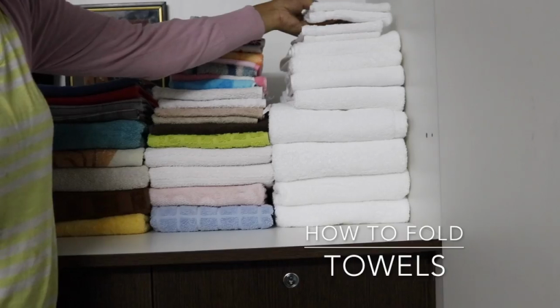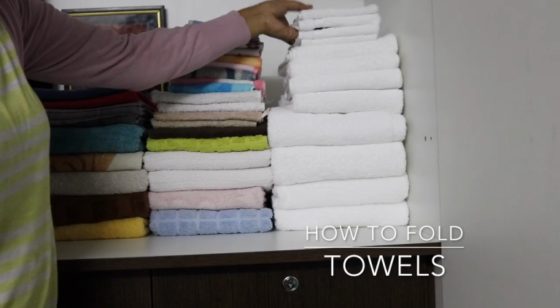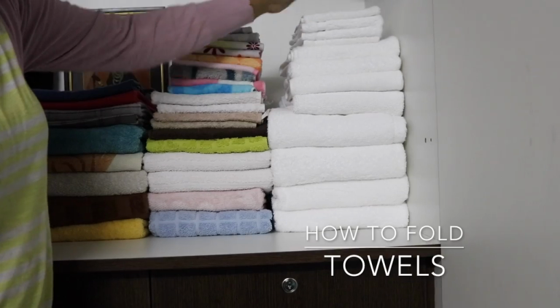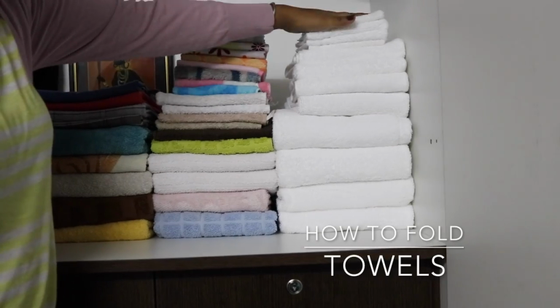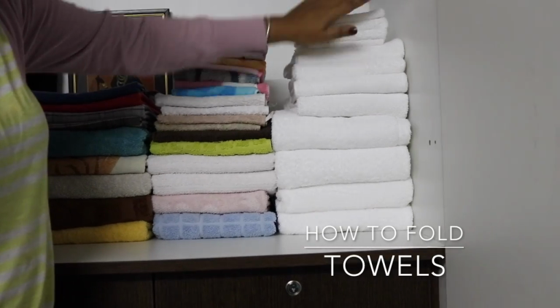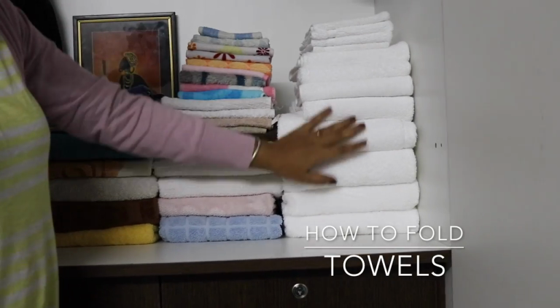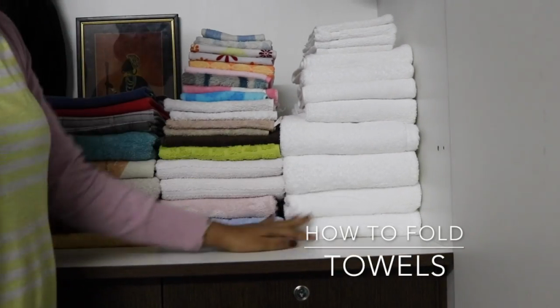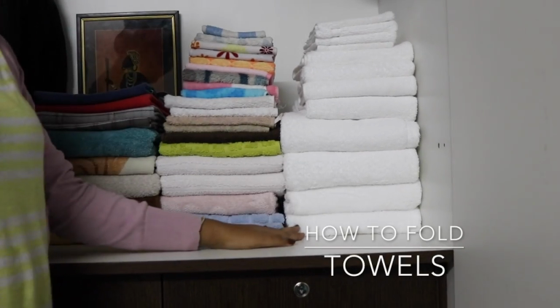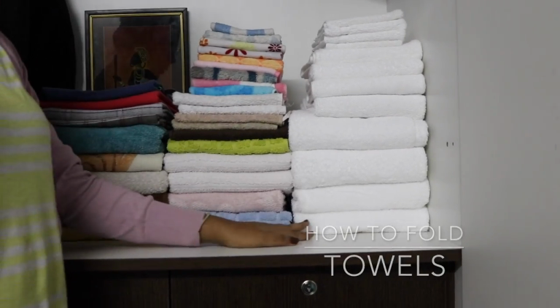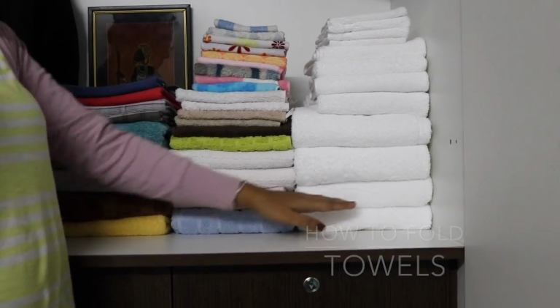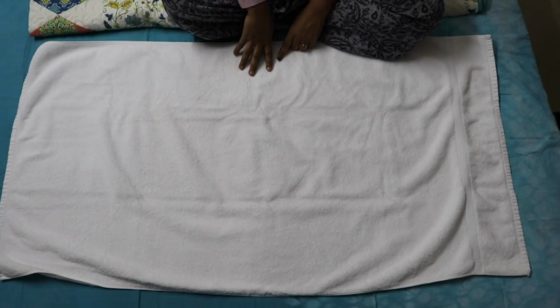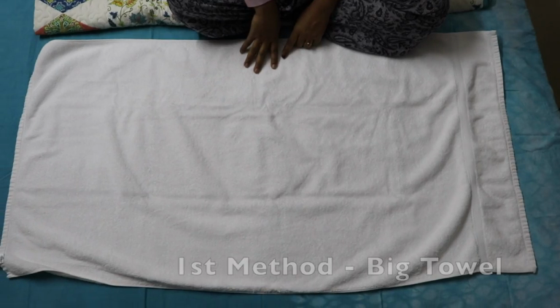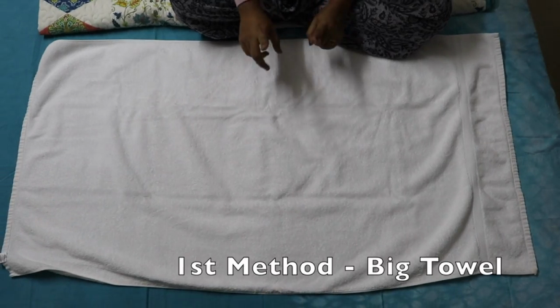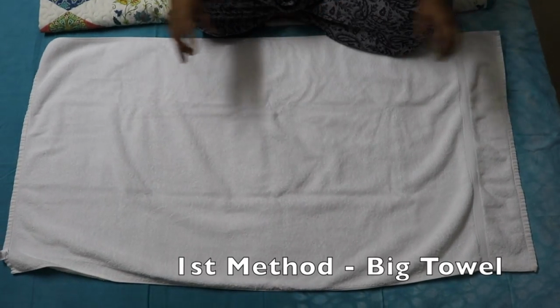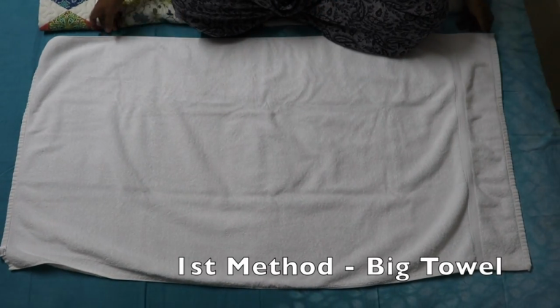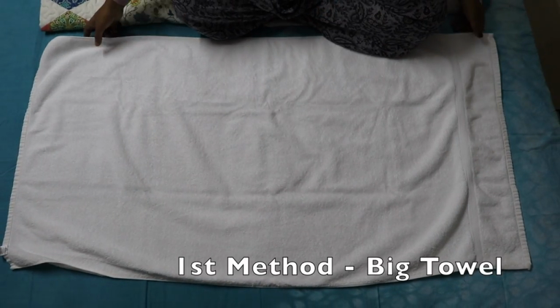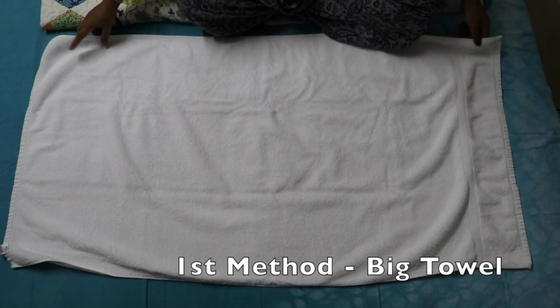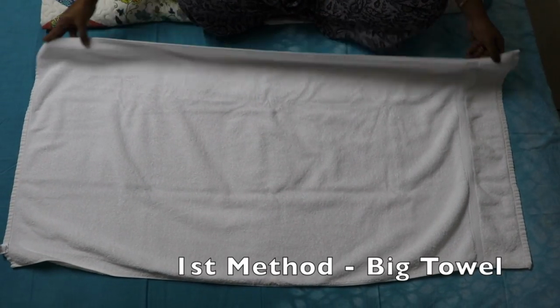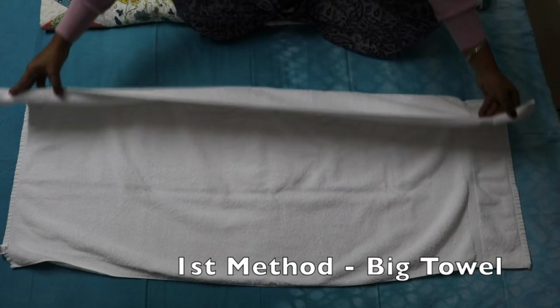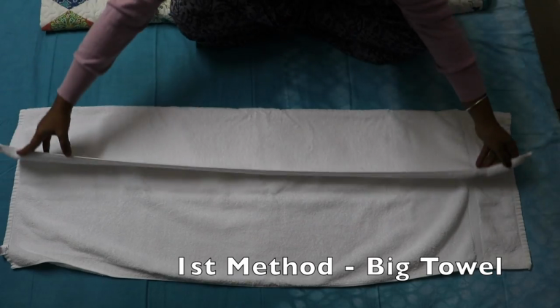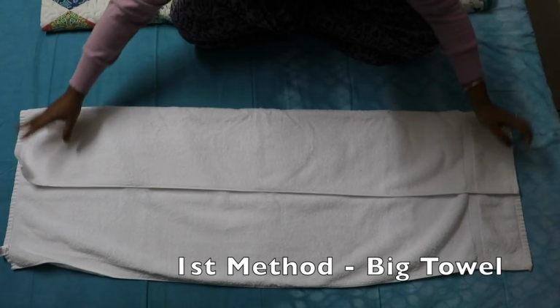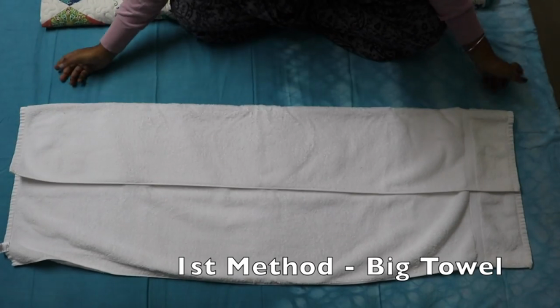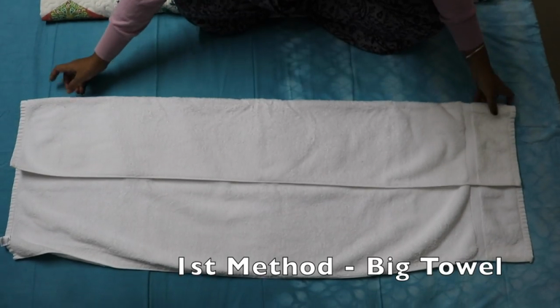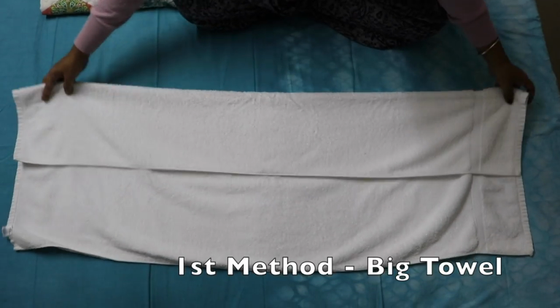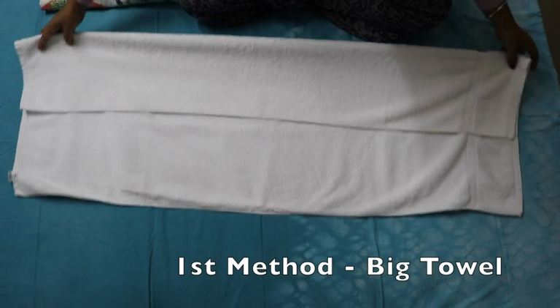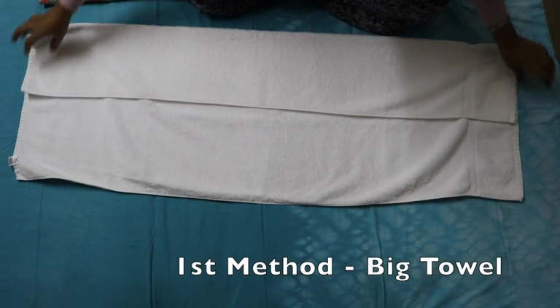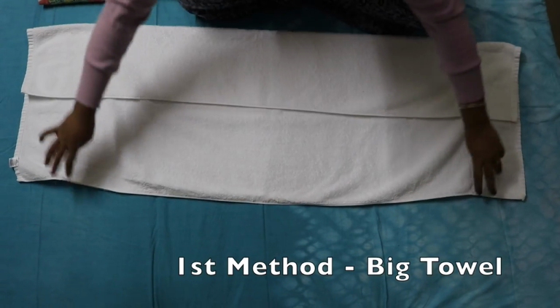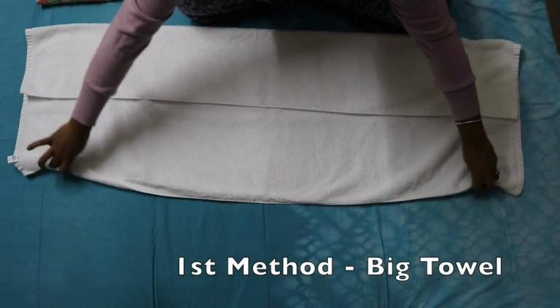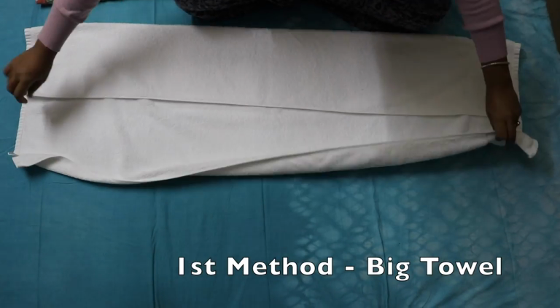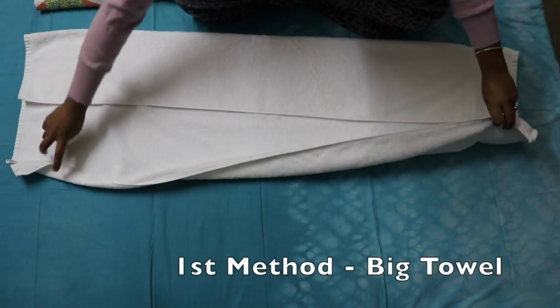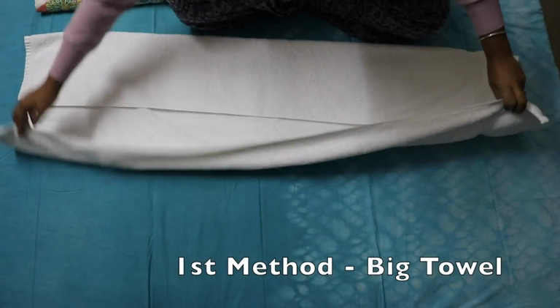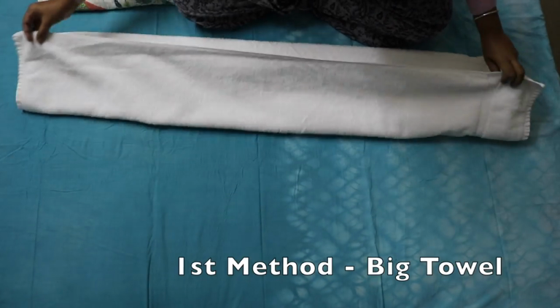So yeah, I'm going to show you all how to fold towels neatly so that you can stack them. Let's begin with the tutorial! I'm going to show you two ways — the first method is to just fold it like this.